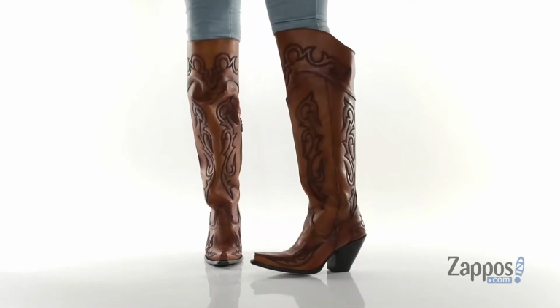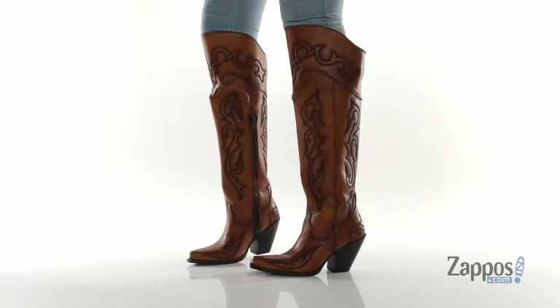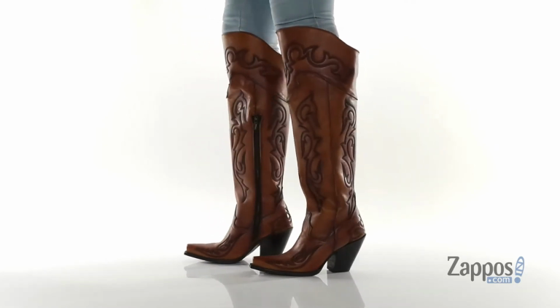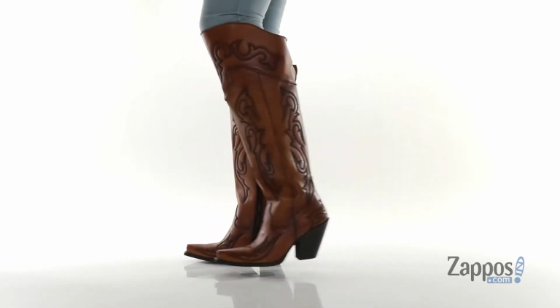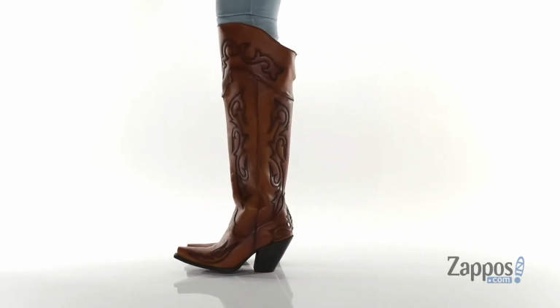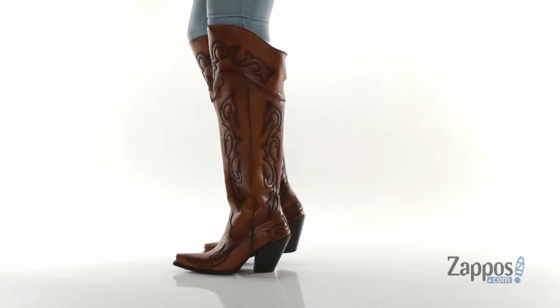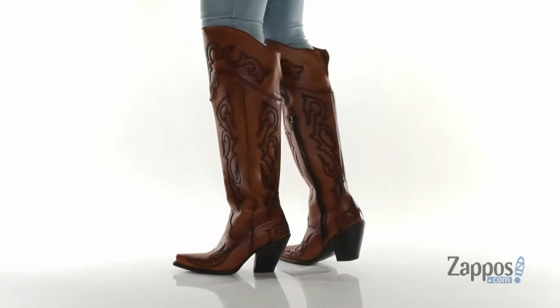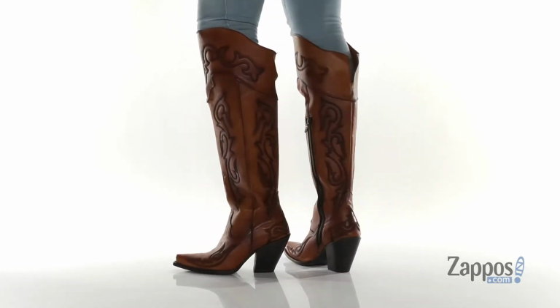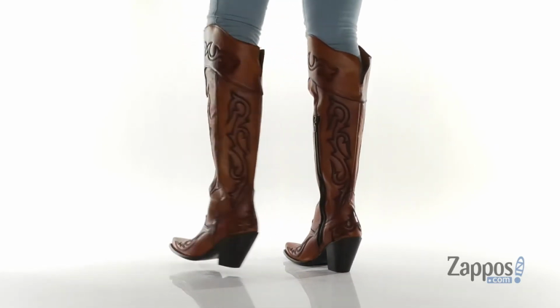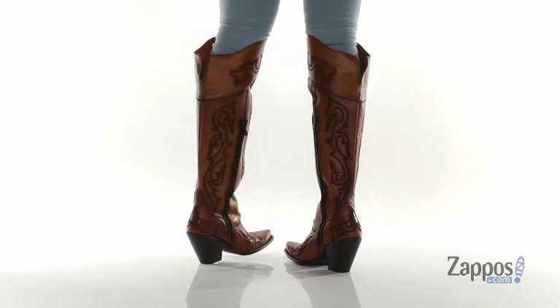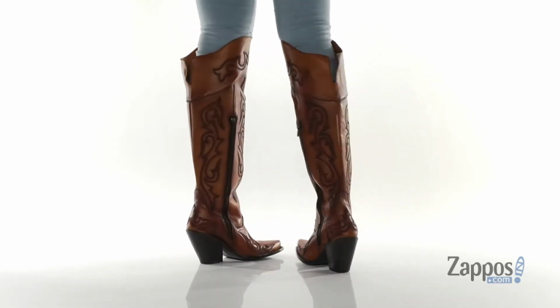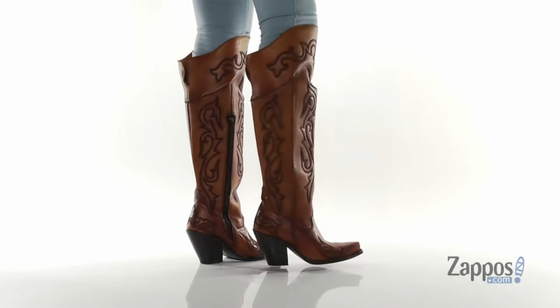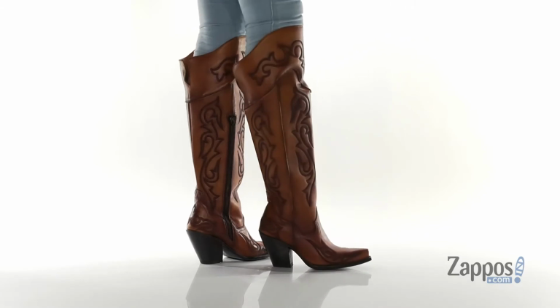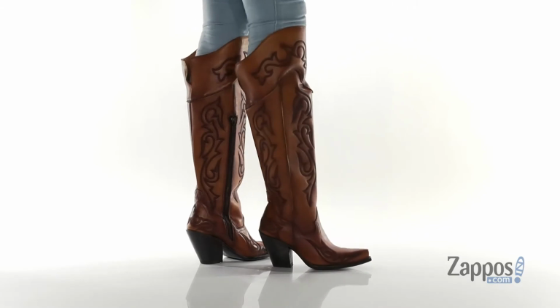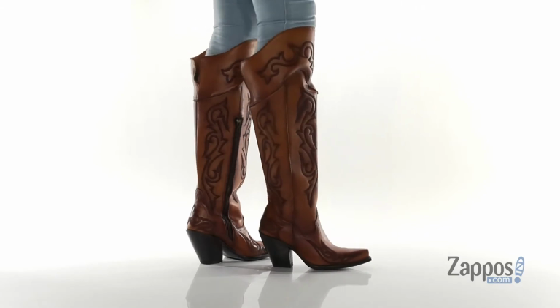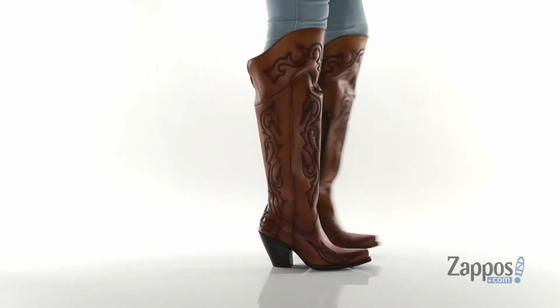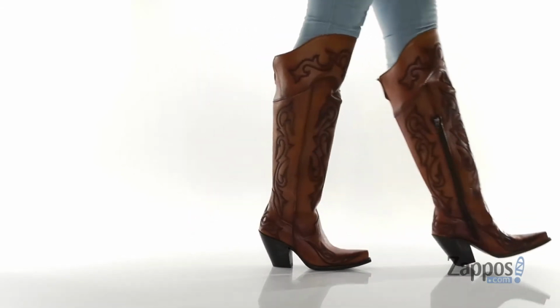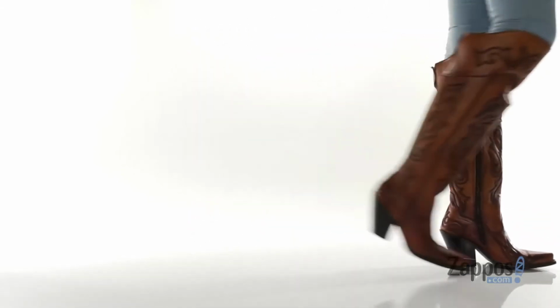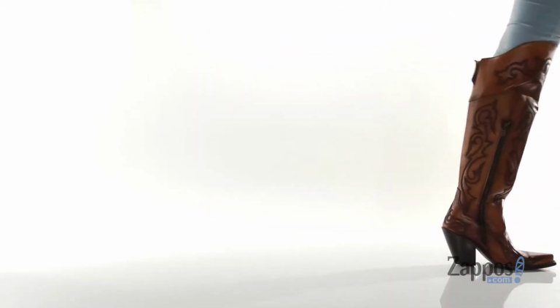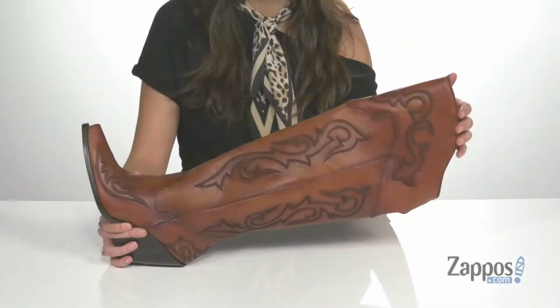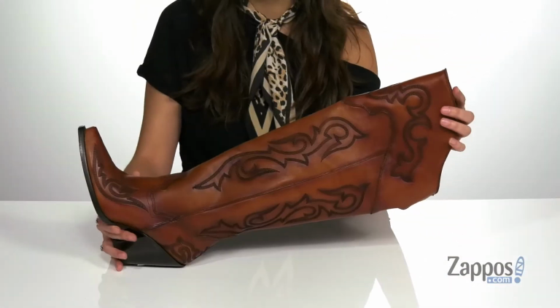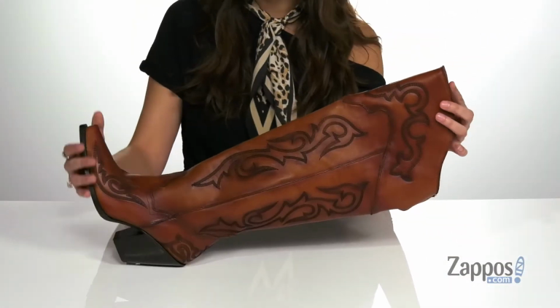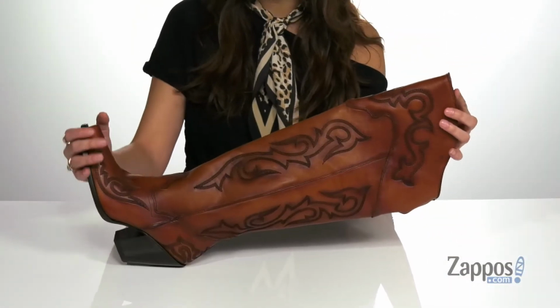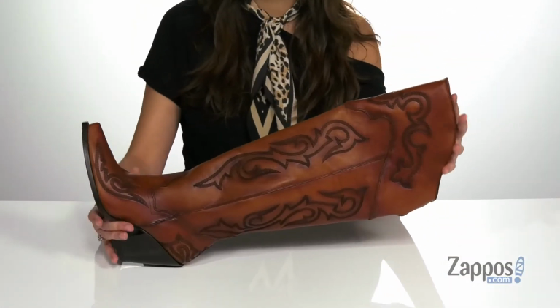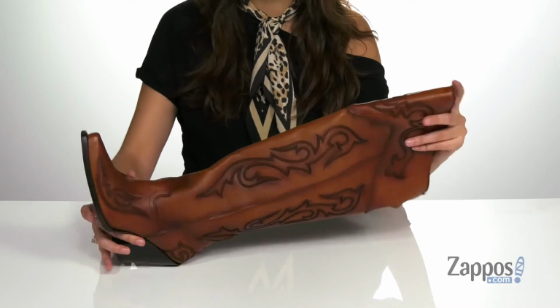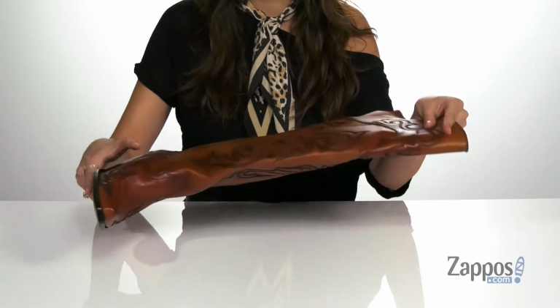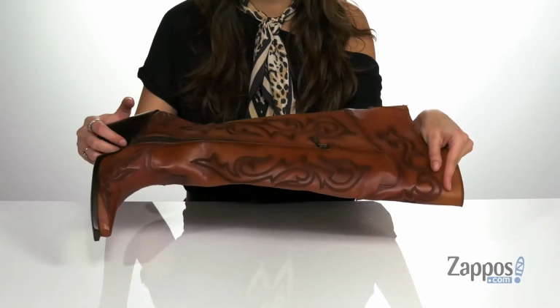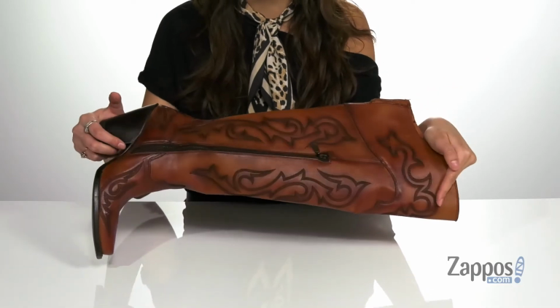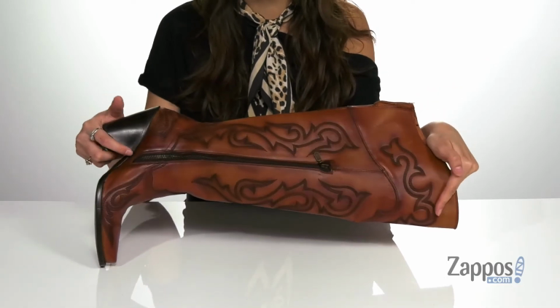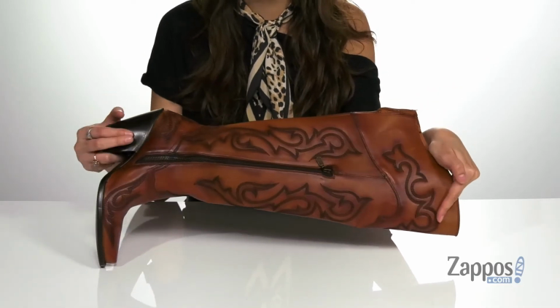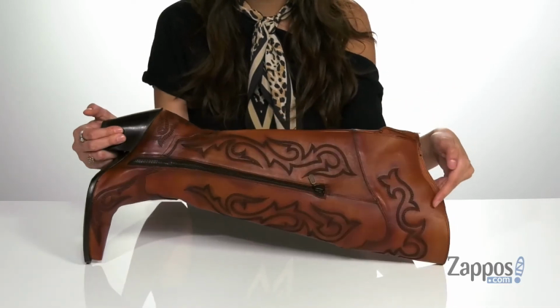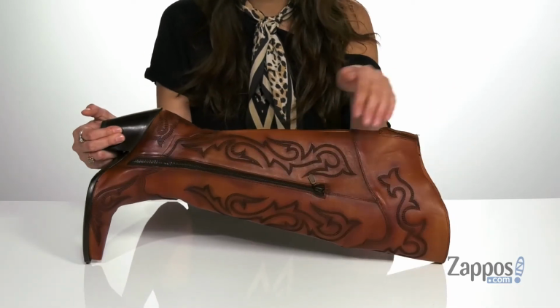Feel fabulous in these western style boots. They're crafted with a leather upper and feature really pretty stitching throughout for a standout style. They have a snip toe and a side zipper closure that allows you to easily slide these off and on.